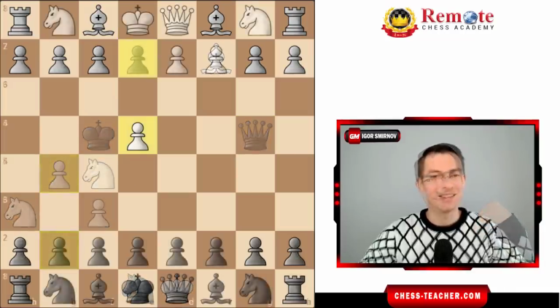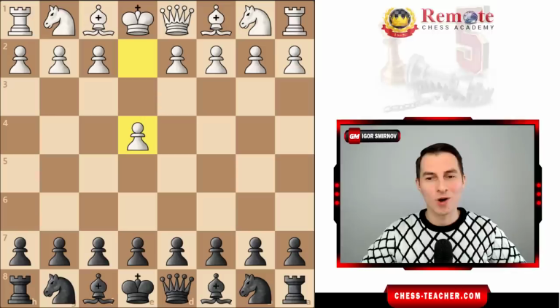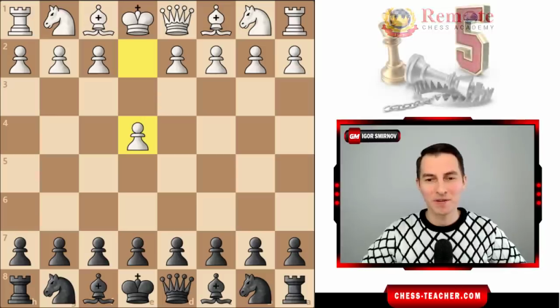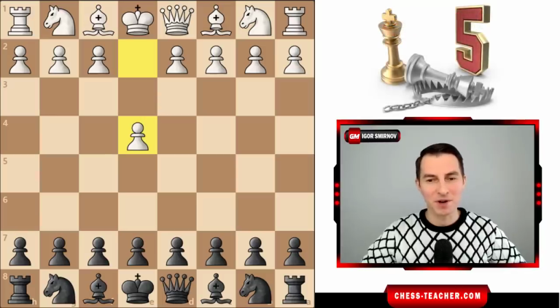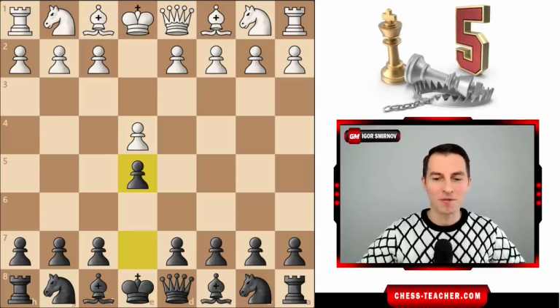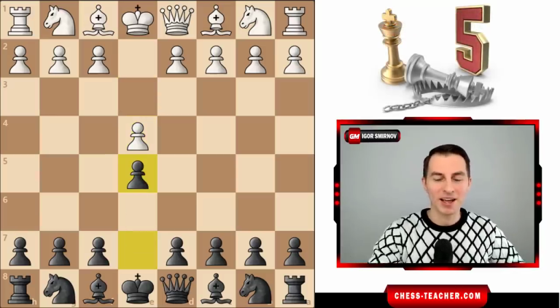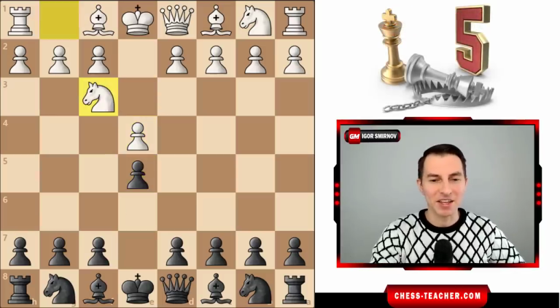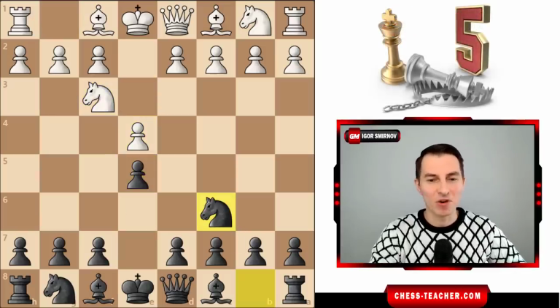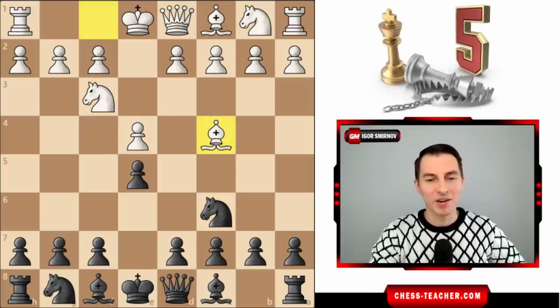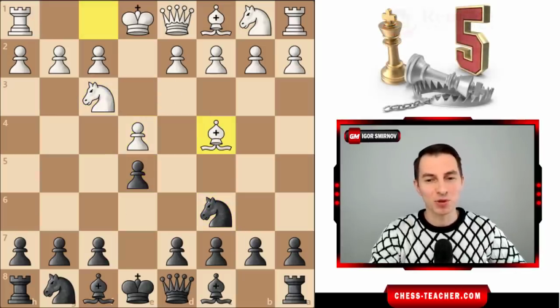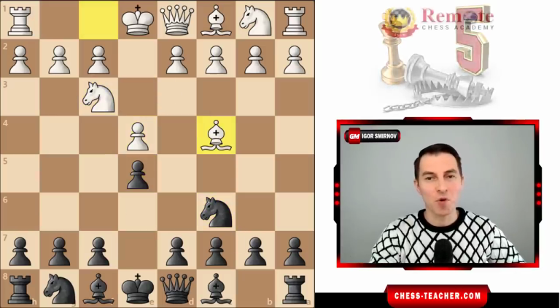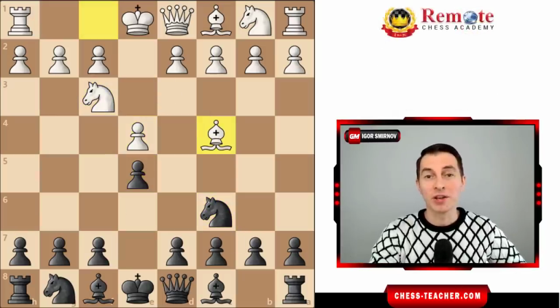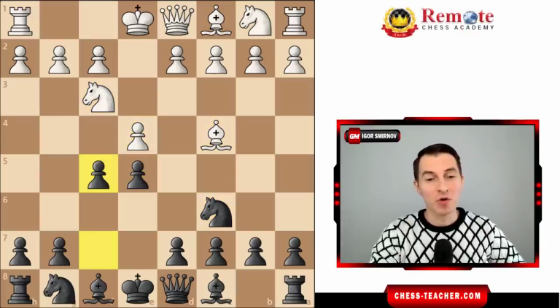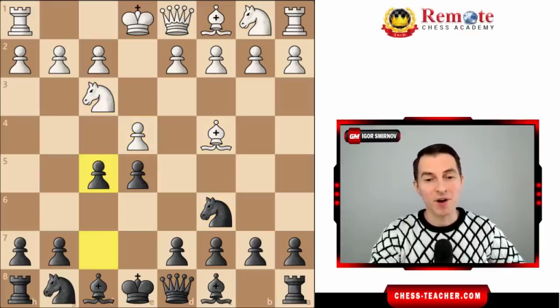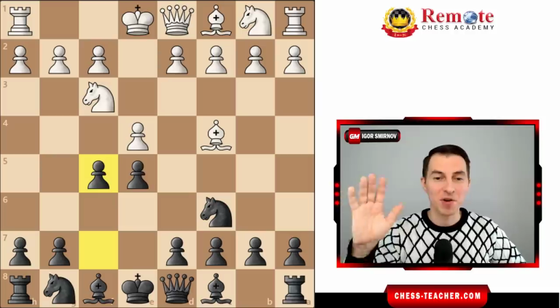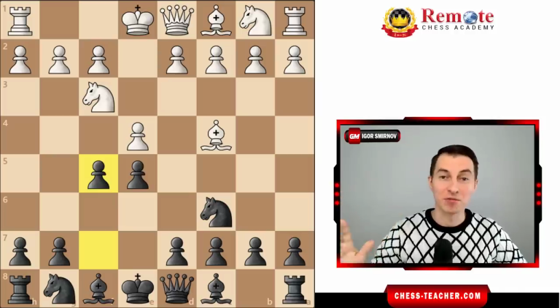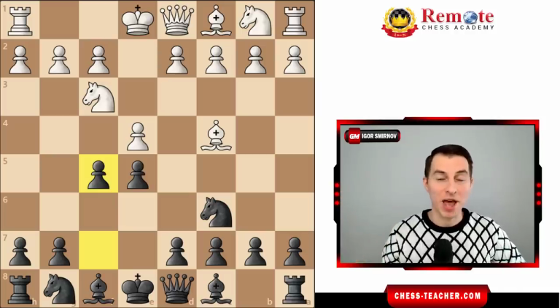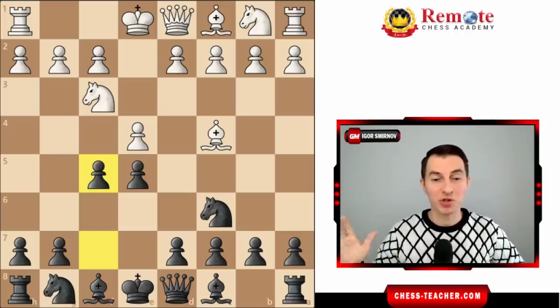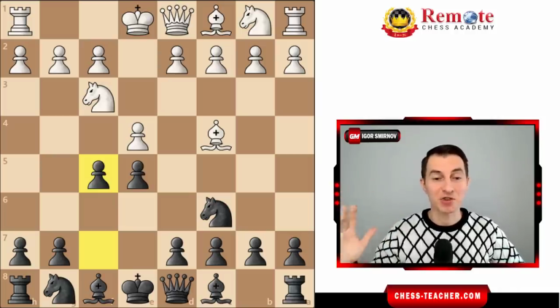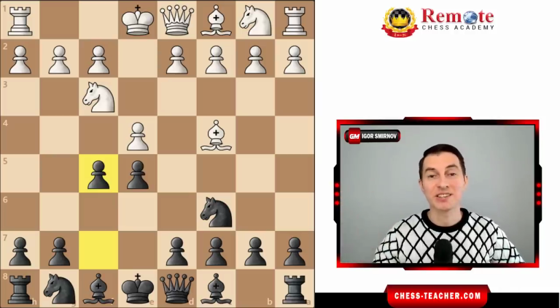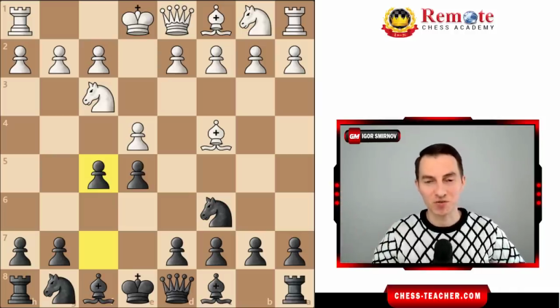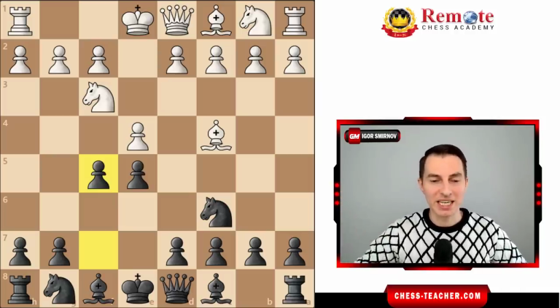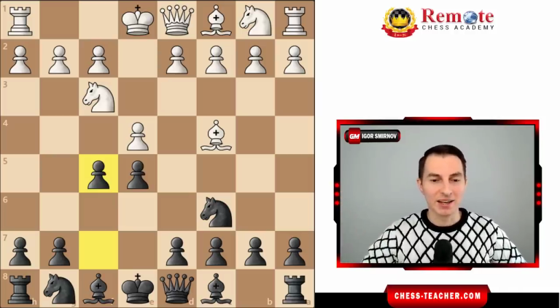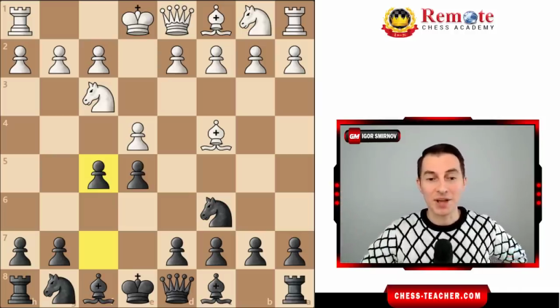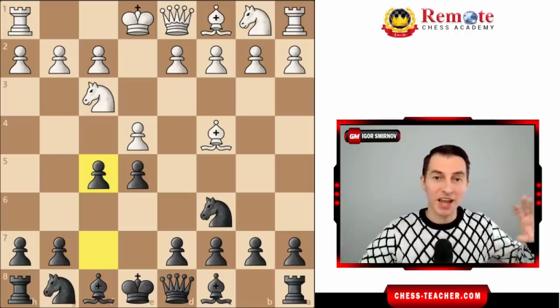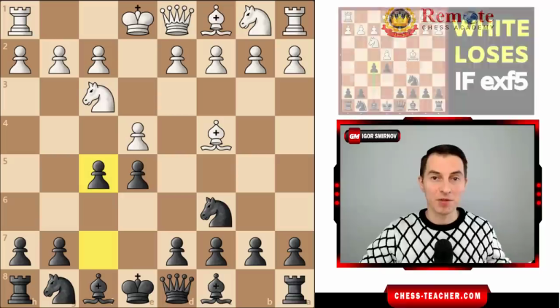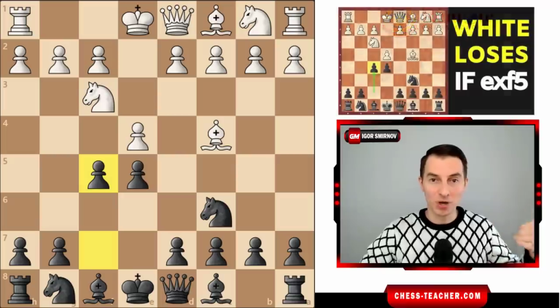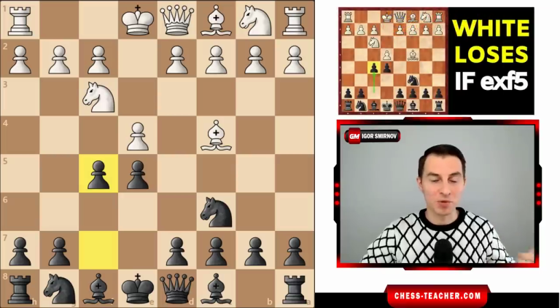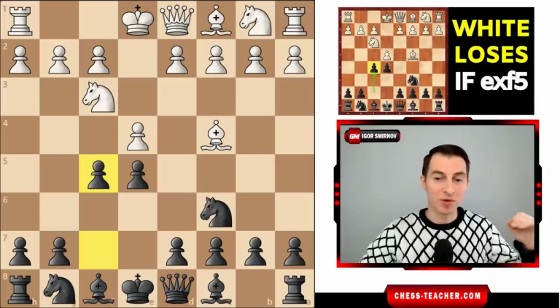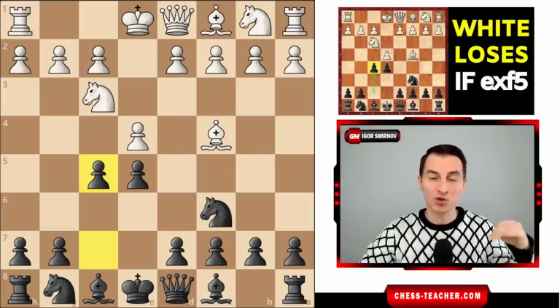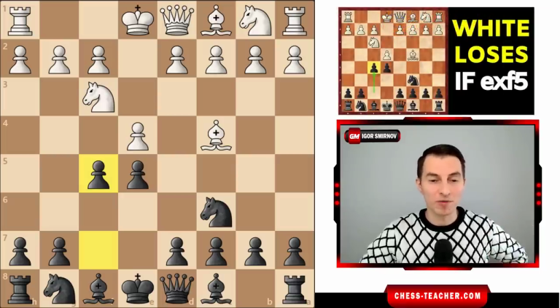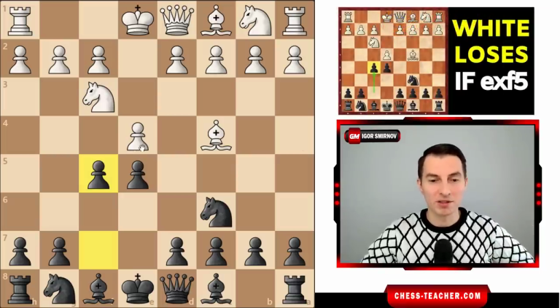The next one is my favorite opening for black against e4. After bishop c4, you can go for f5 — a very rare Russo Gambit which has a crazy success rate. I've got a dedicated video about this; for now let me just show you one of the main lines.